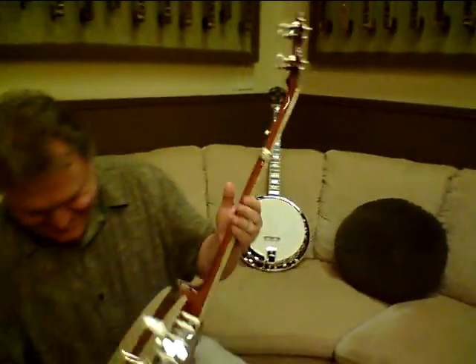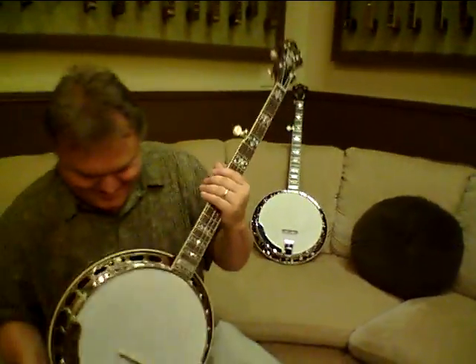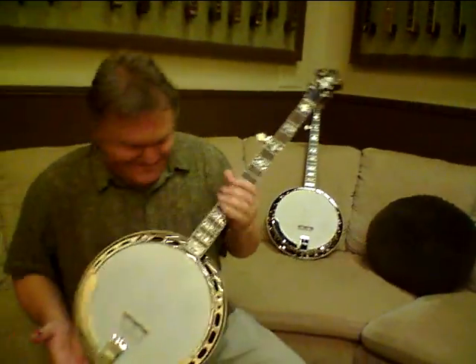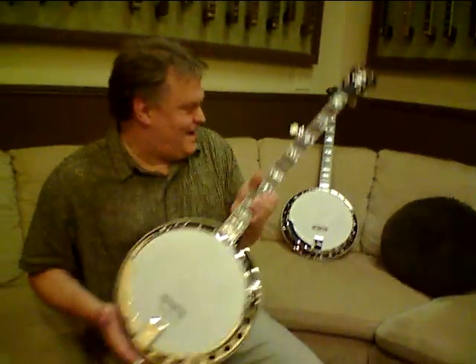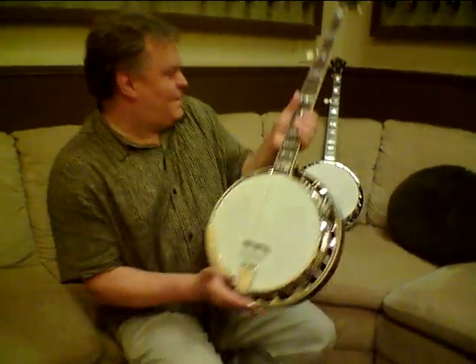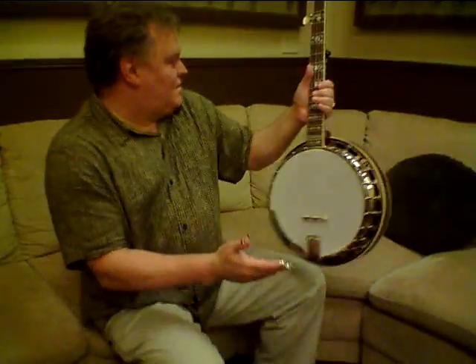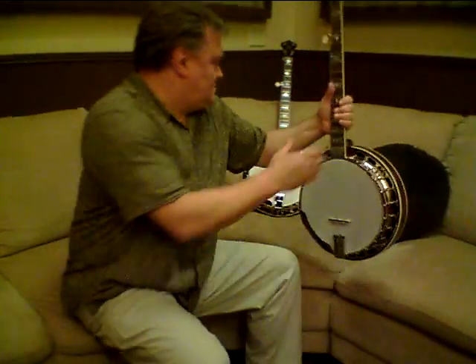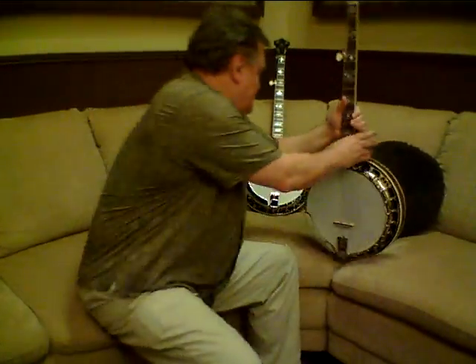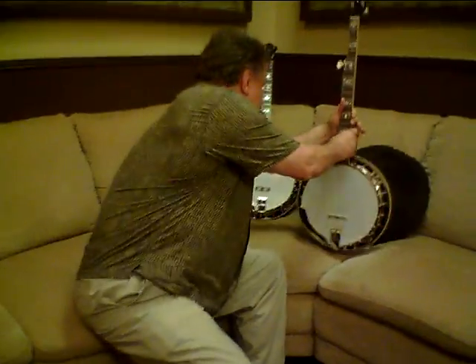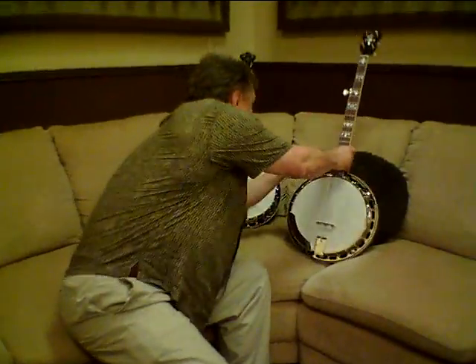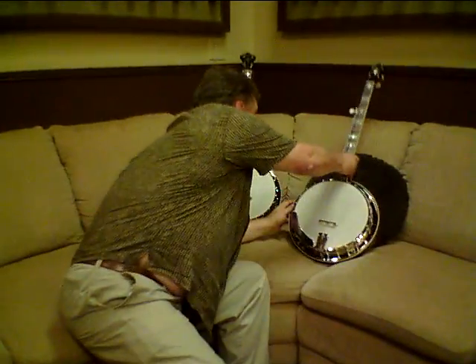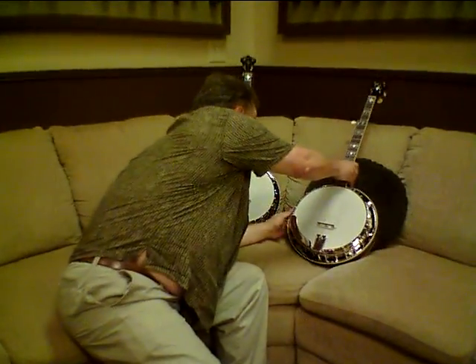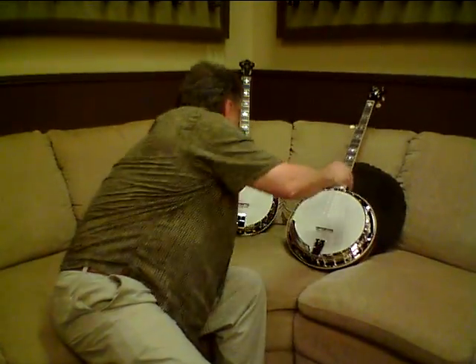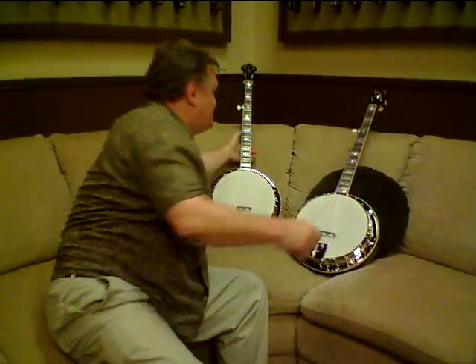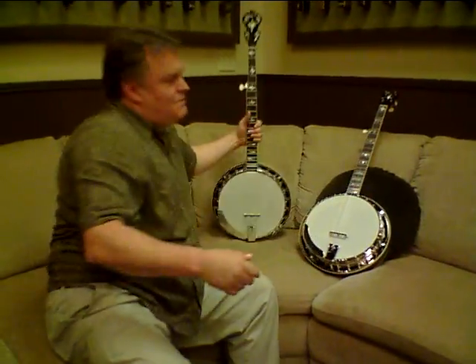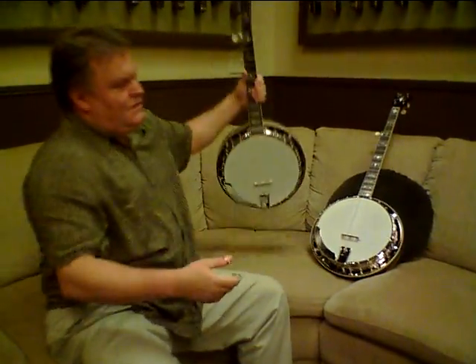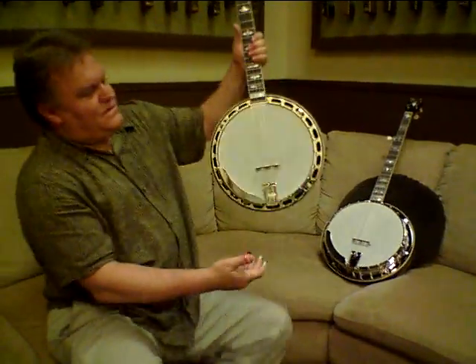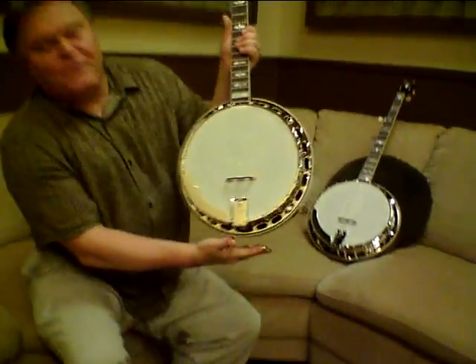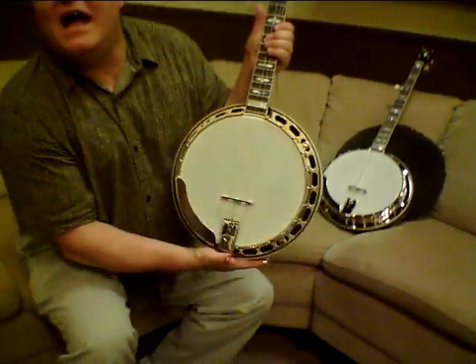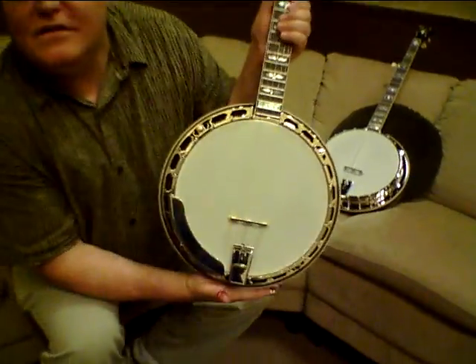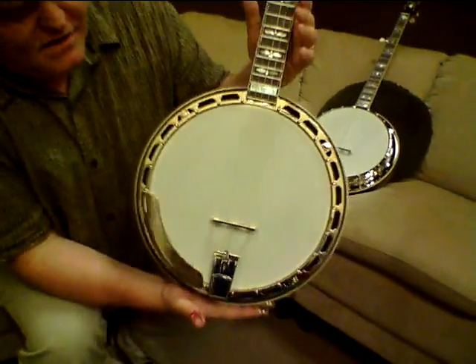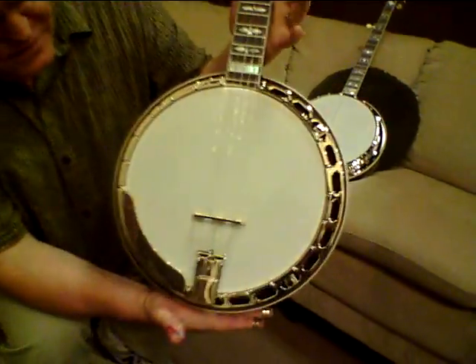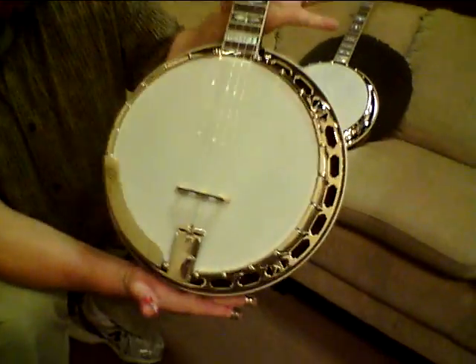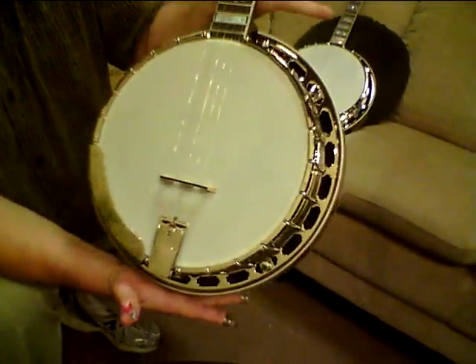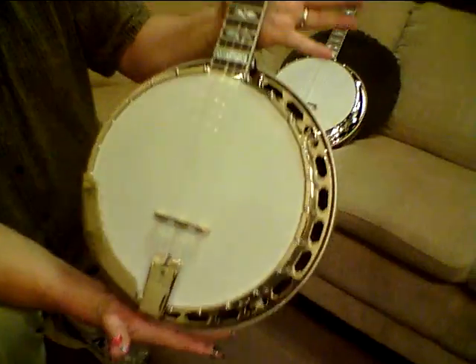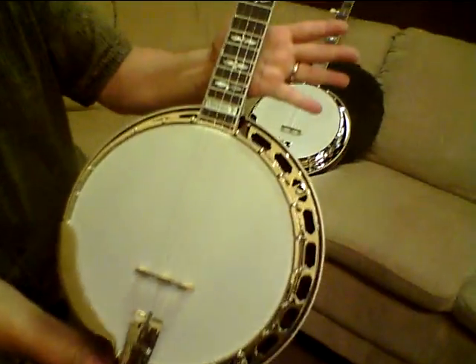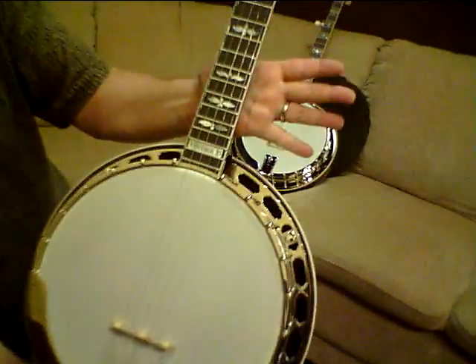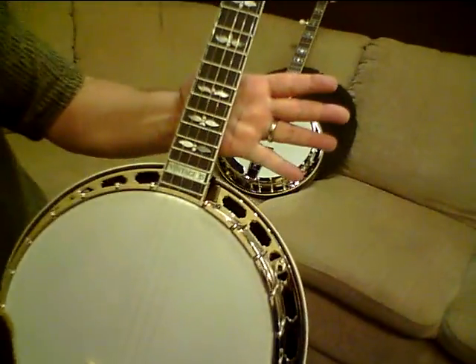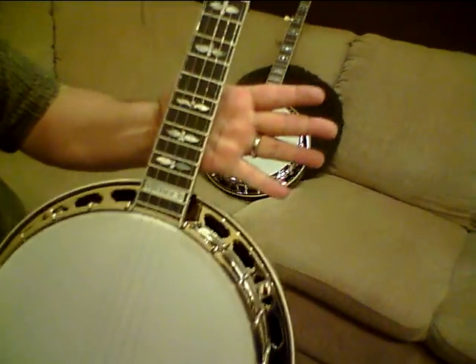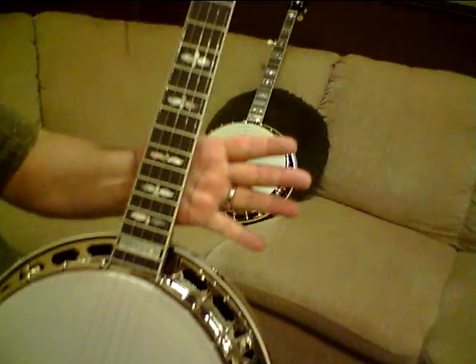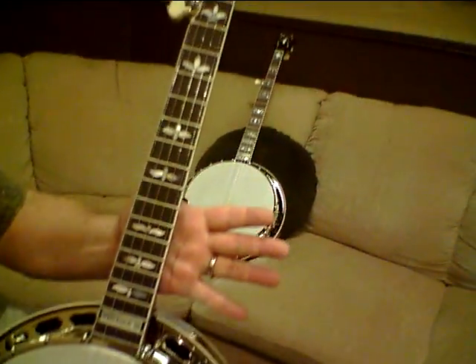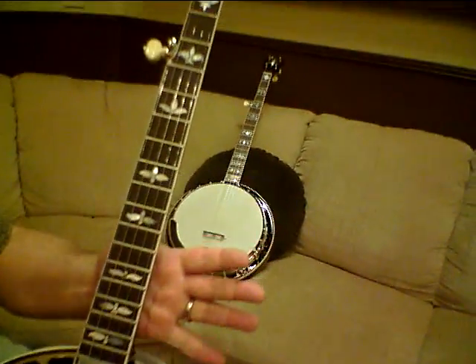And over here is our flagship banjo, the Vintage 35, and this Vintage 35 is hot off the press. It is a dandy.